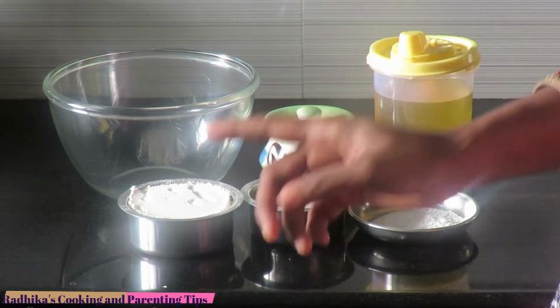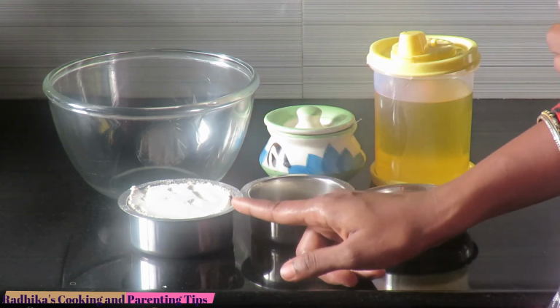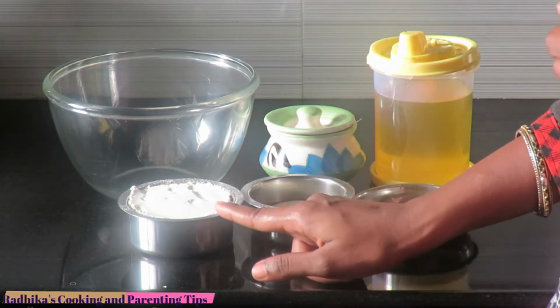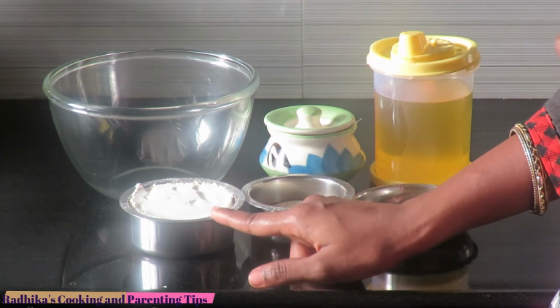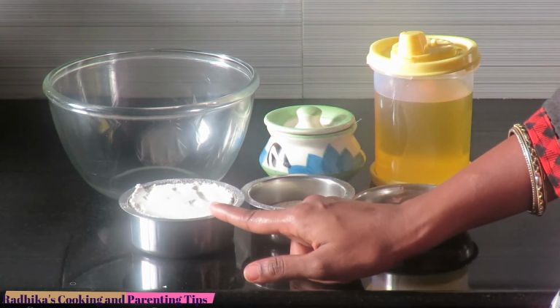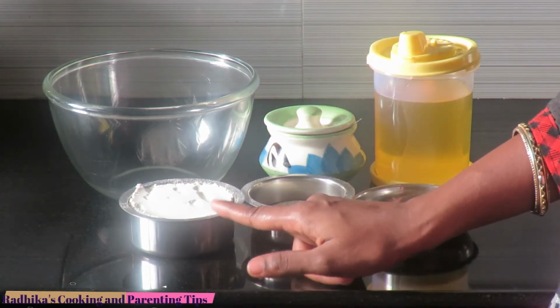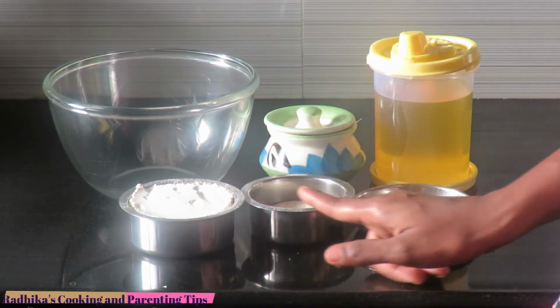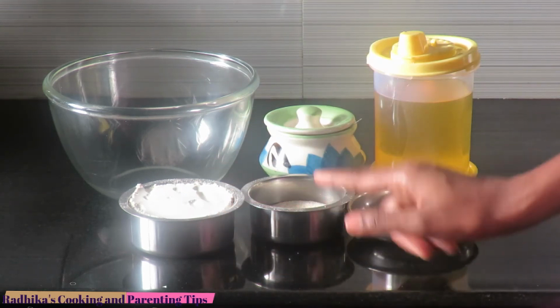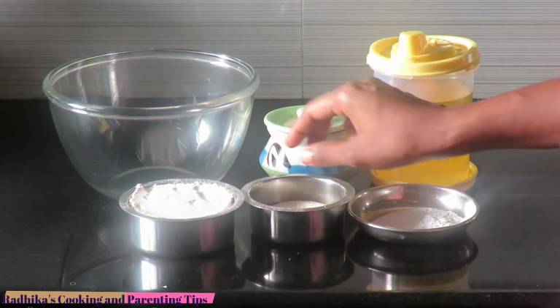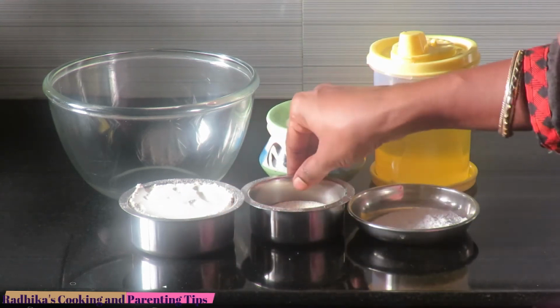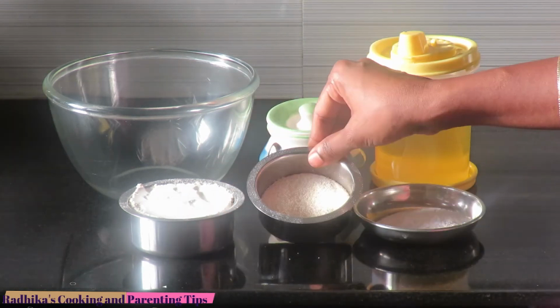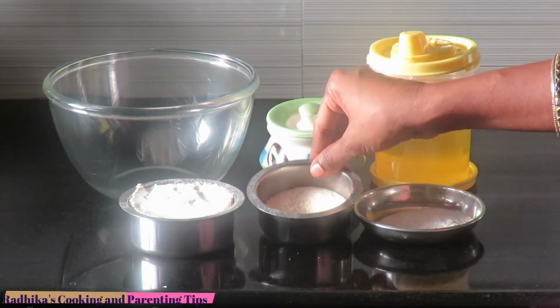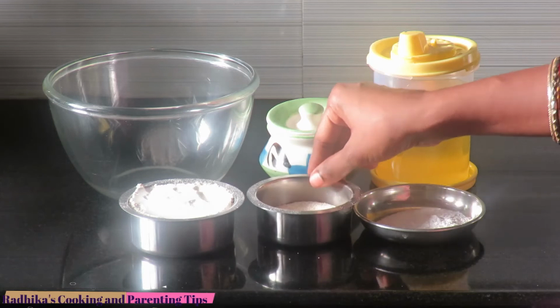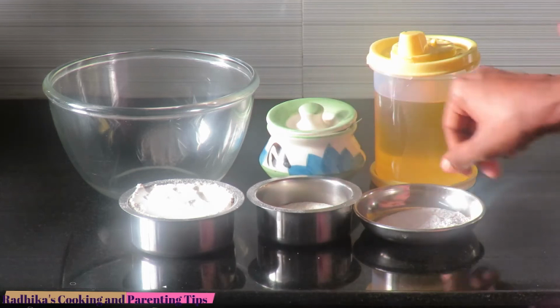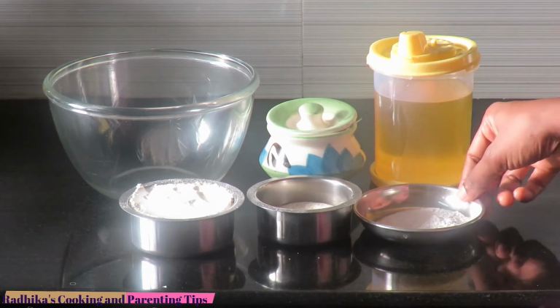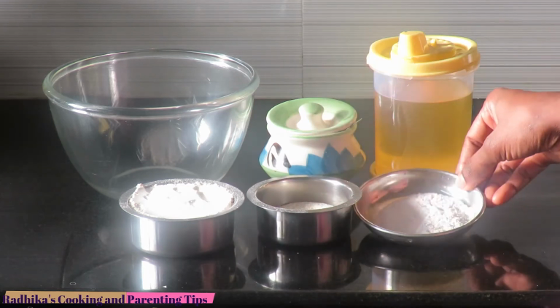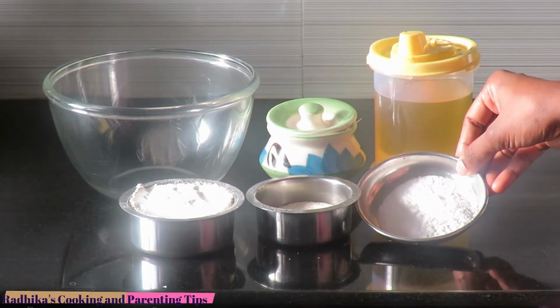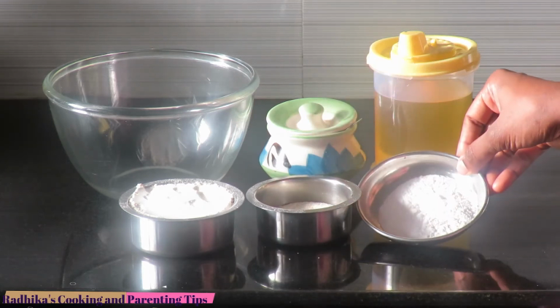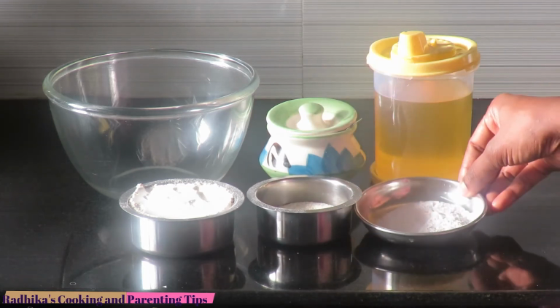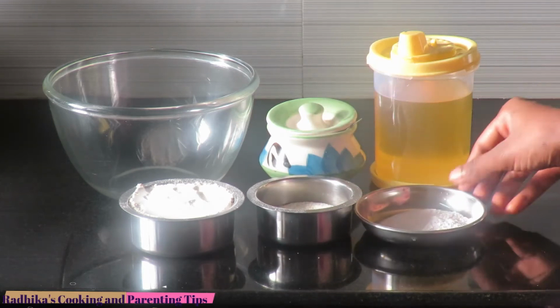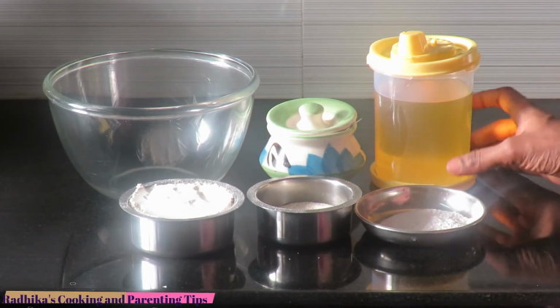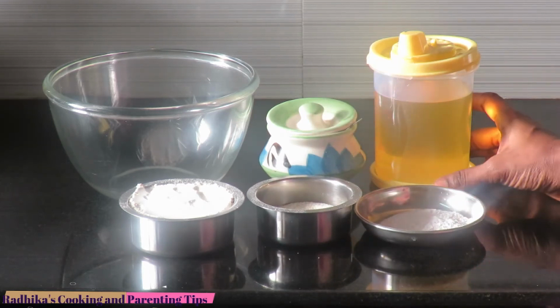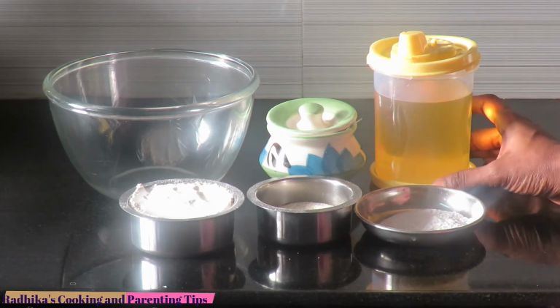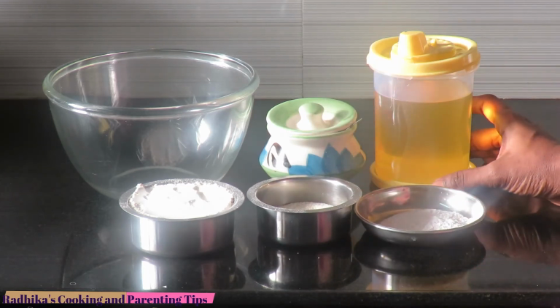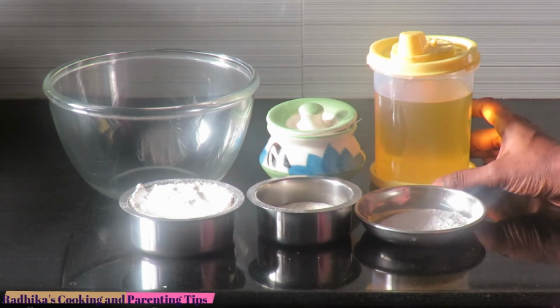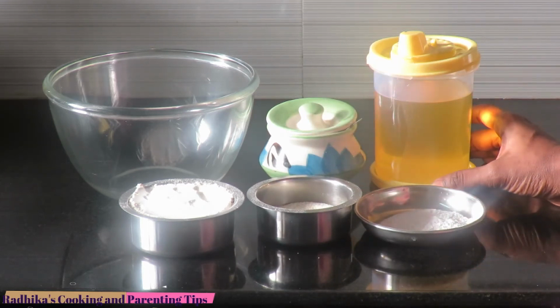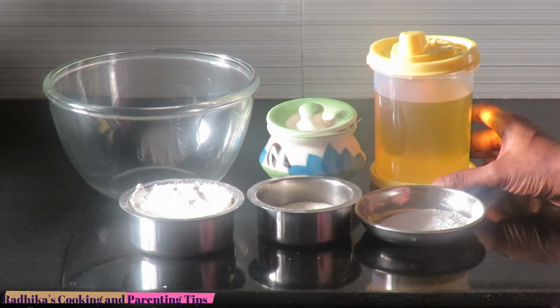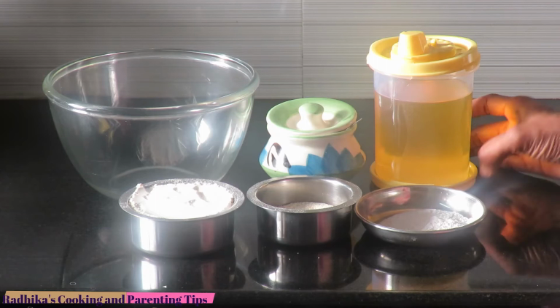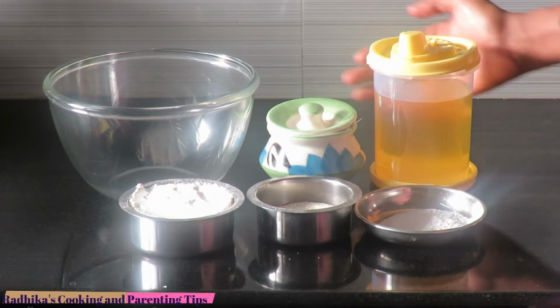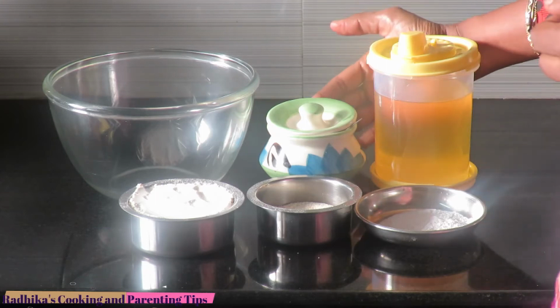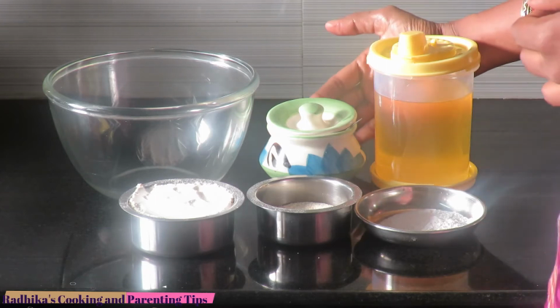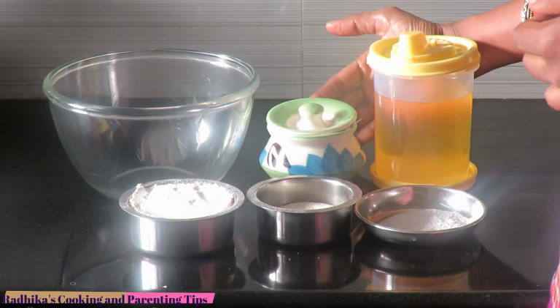The ingredients: 1 cup of garlic, 1 cup of rava, 1 cup of garlic, 2 tablespoons of garlic, 1 tablespoon of garlic.